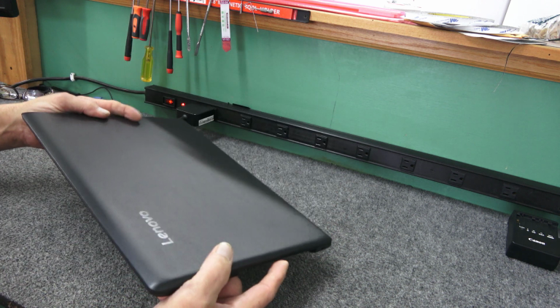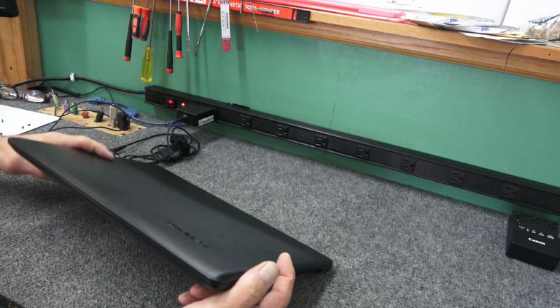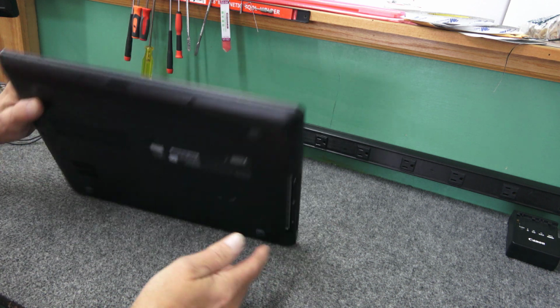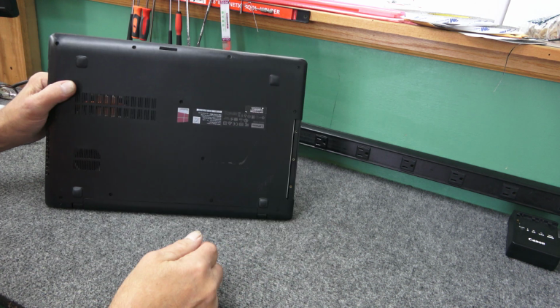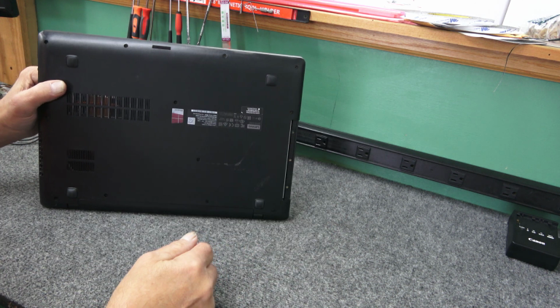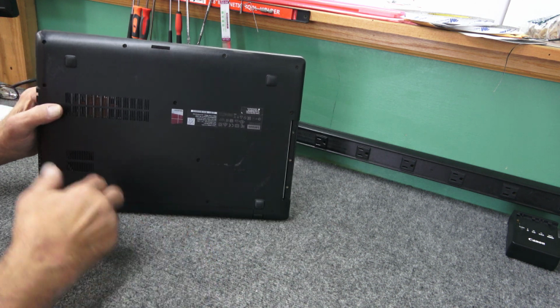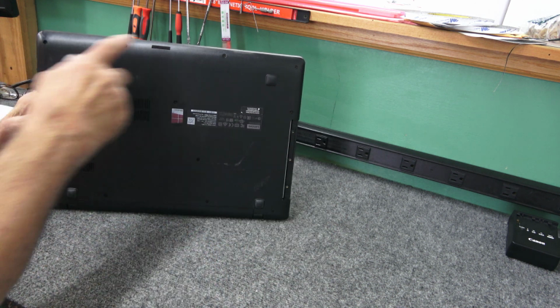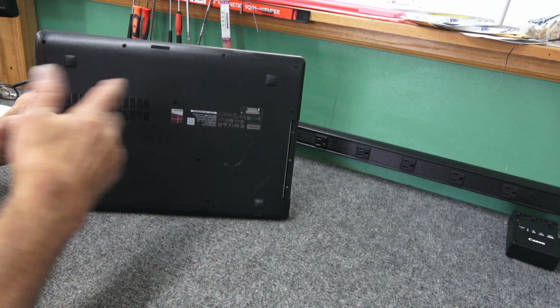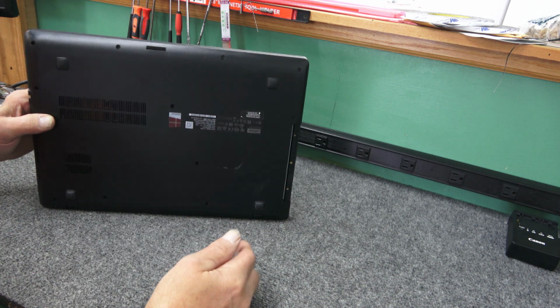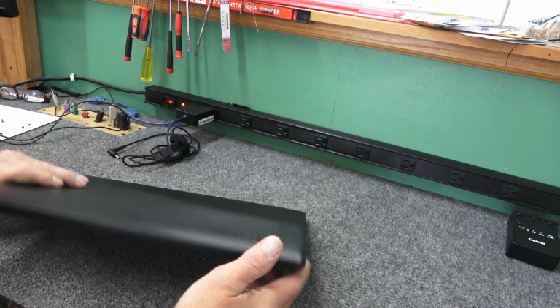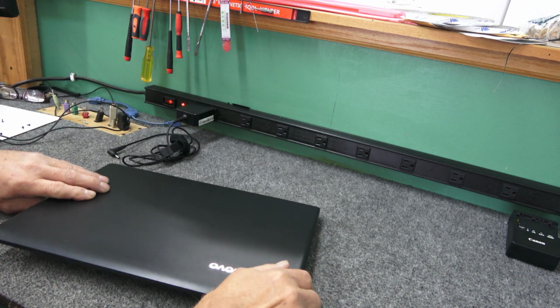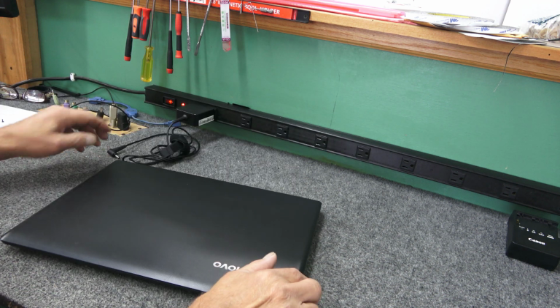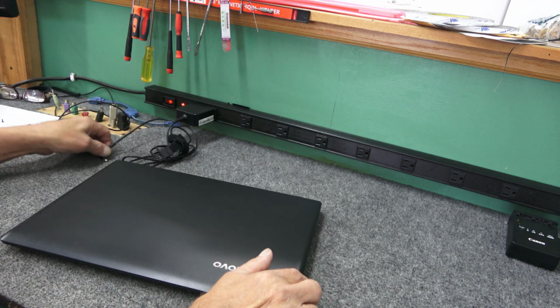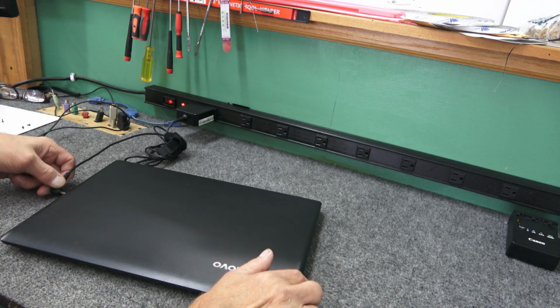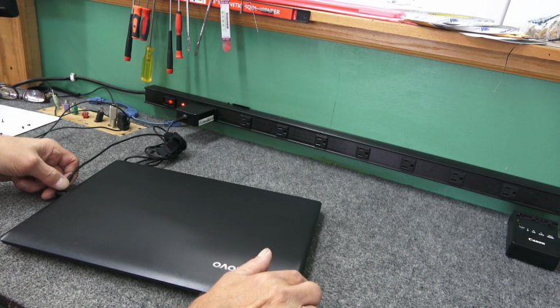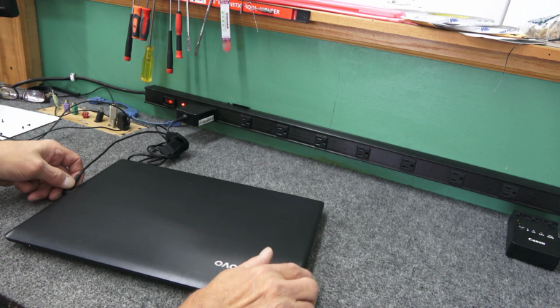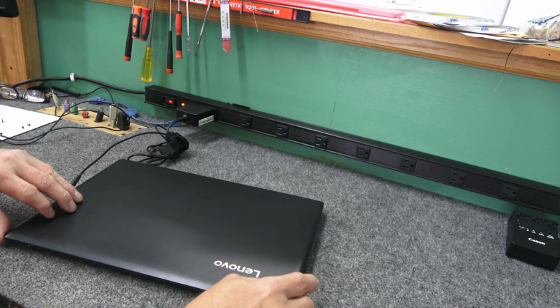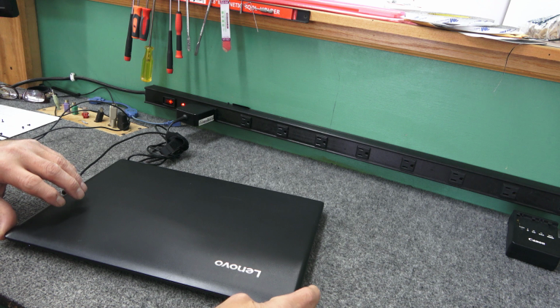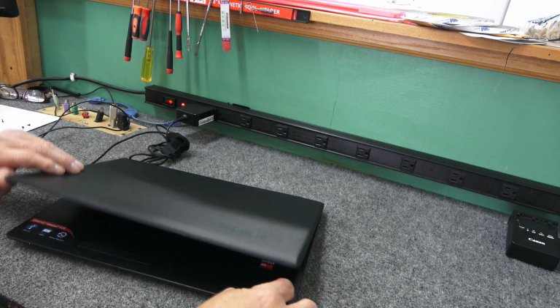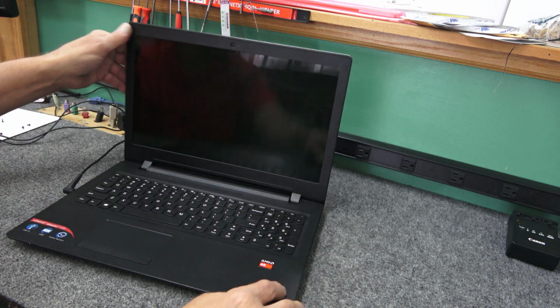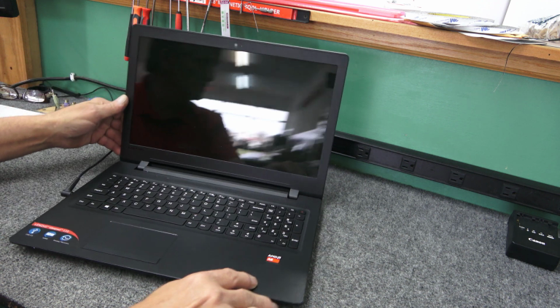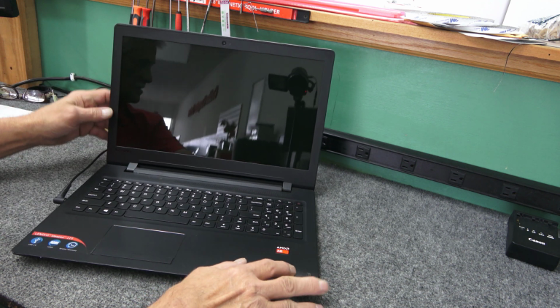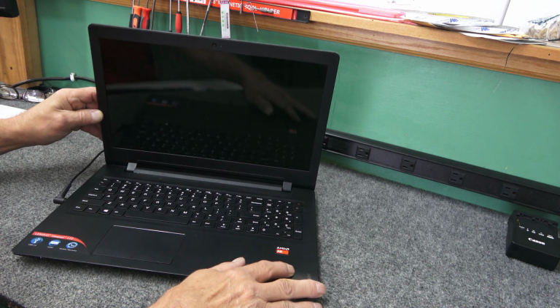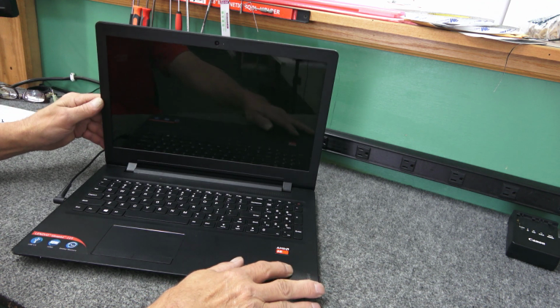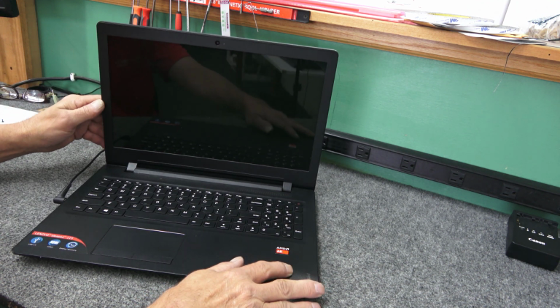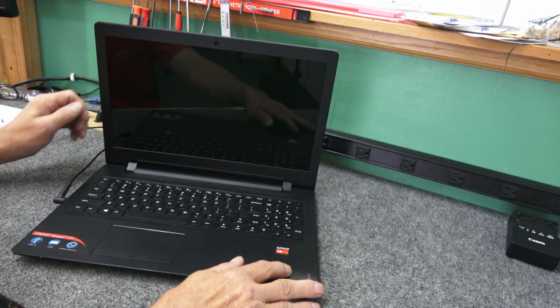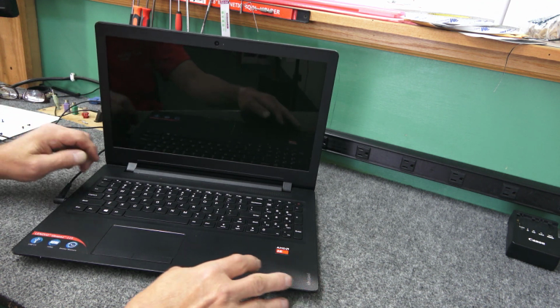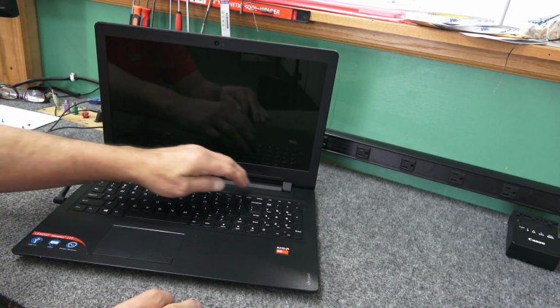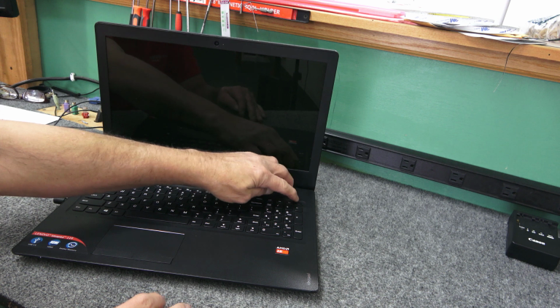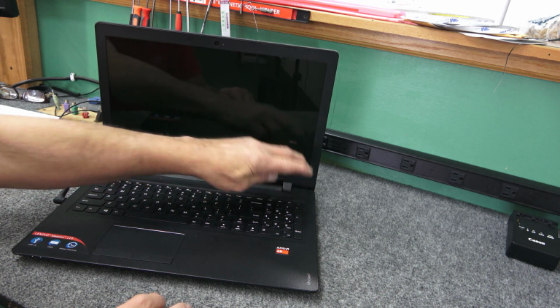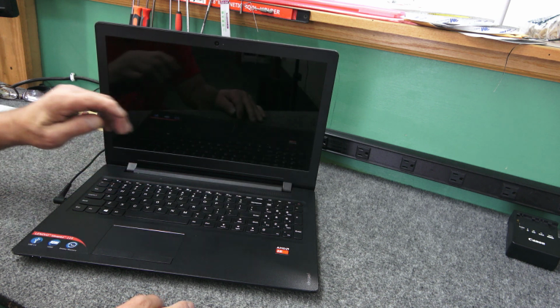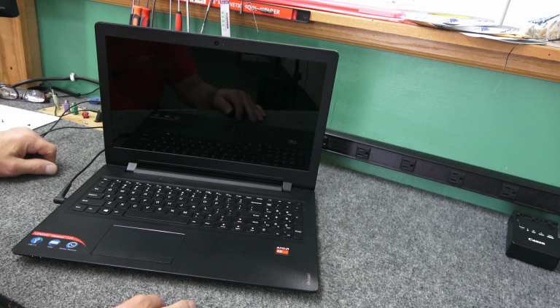So once I'm all done and I know the clone went good, I'm going to put all the screws back in and do a little tuning up. Plug in the power cord — let's hit the power button and see if it blows up.